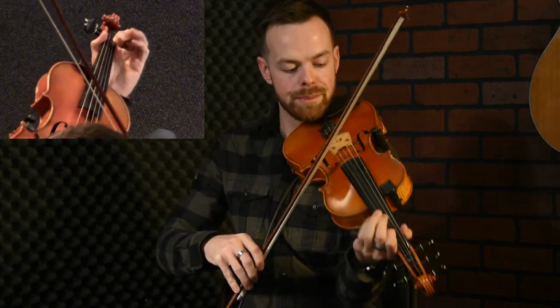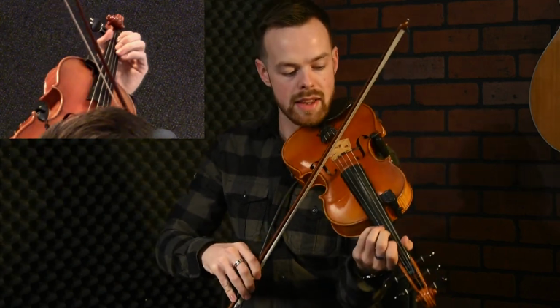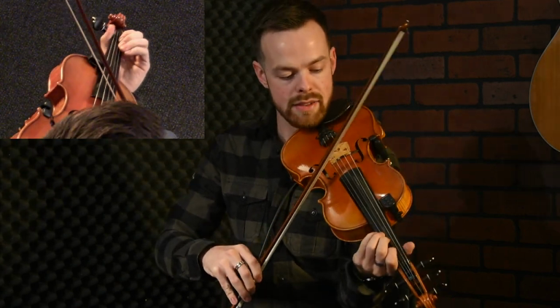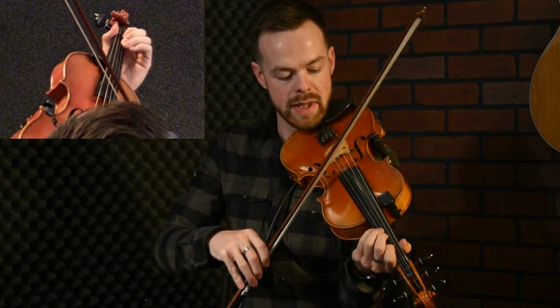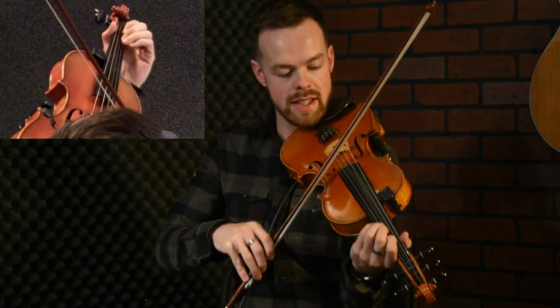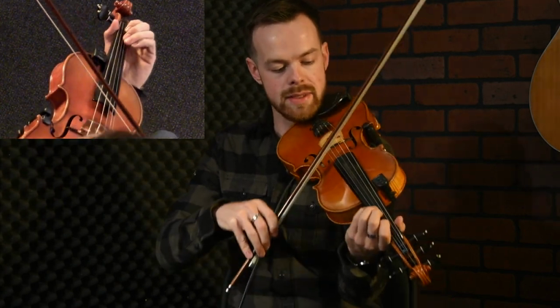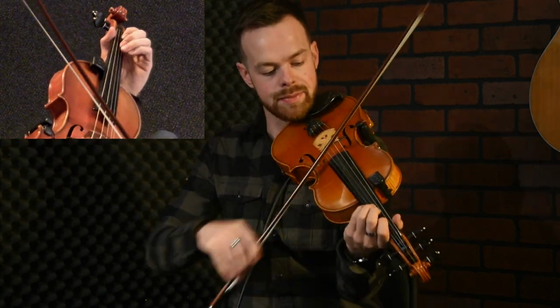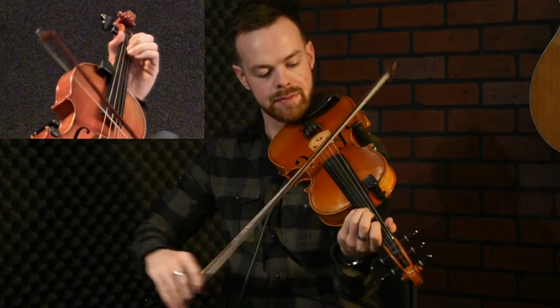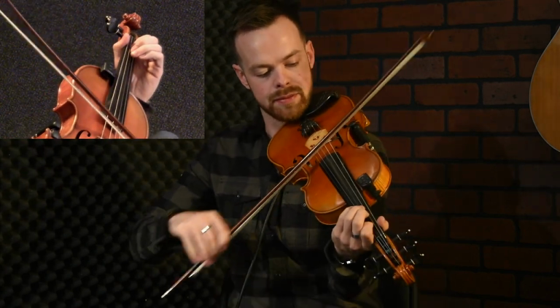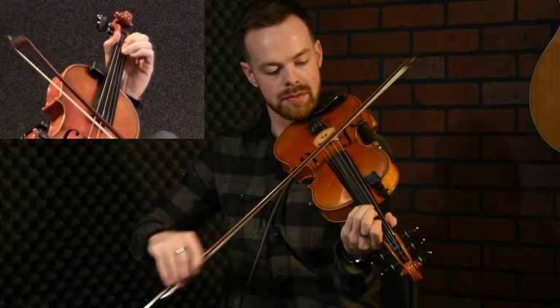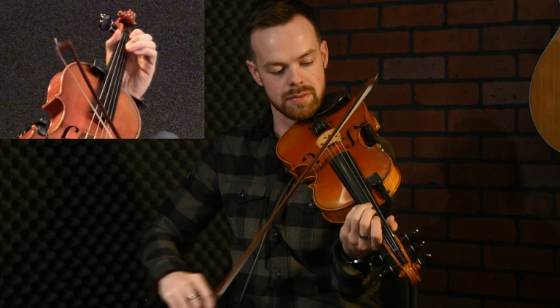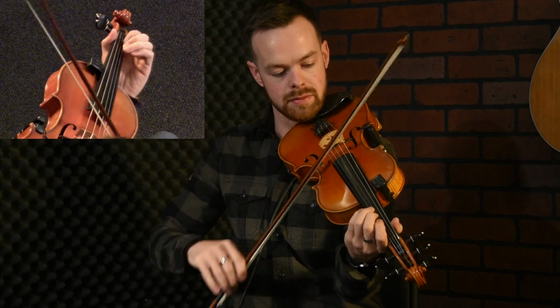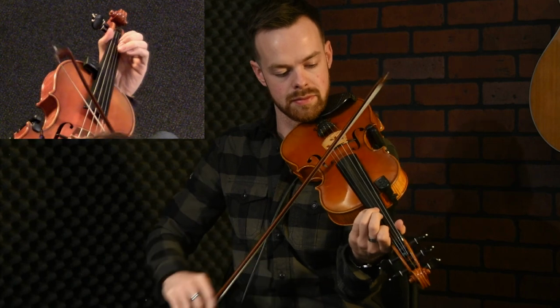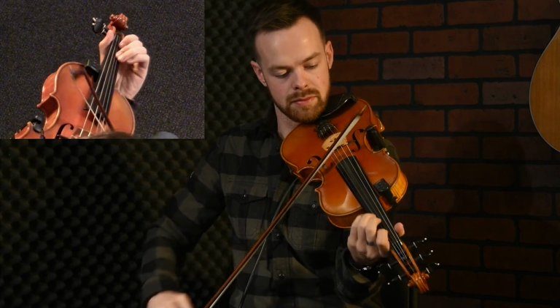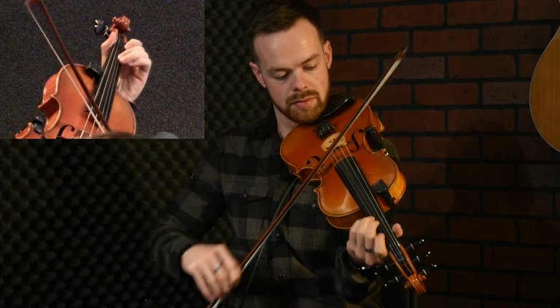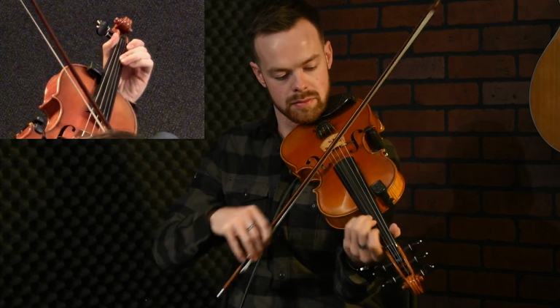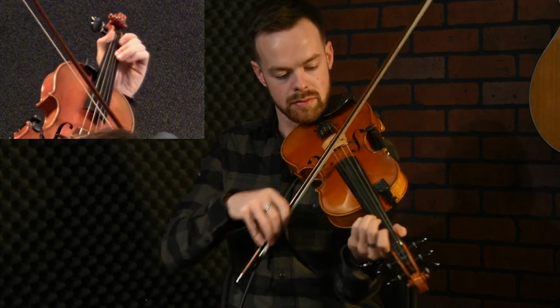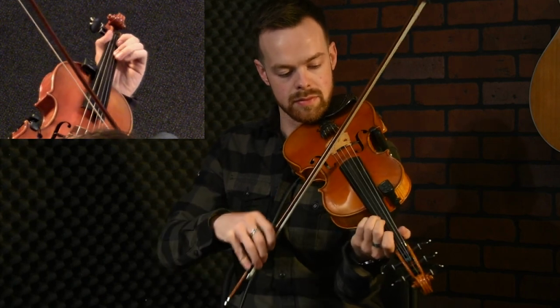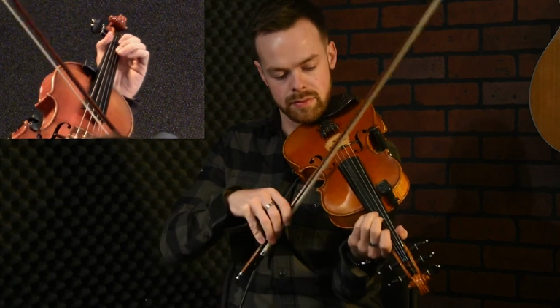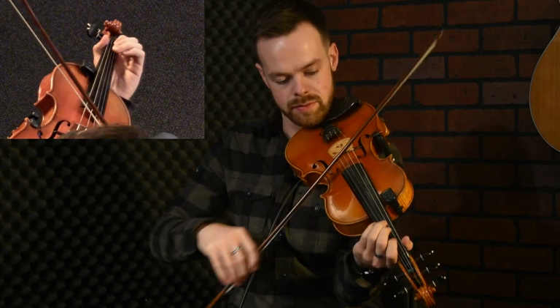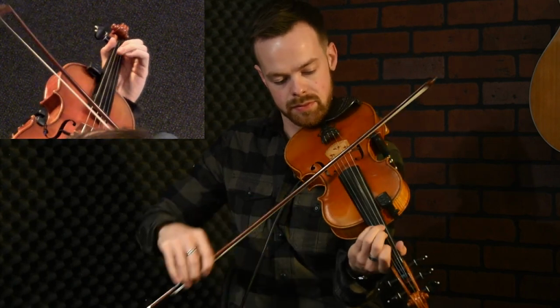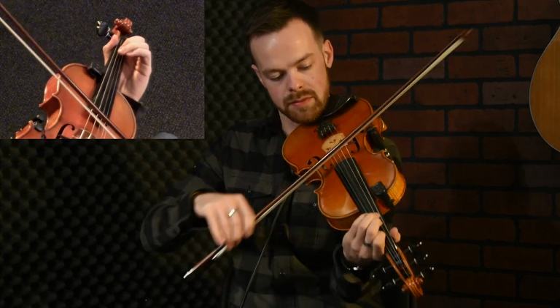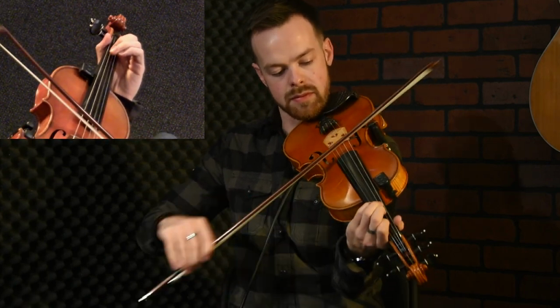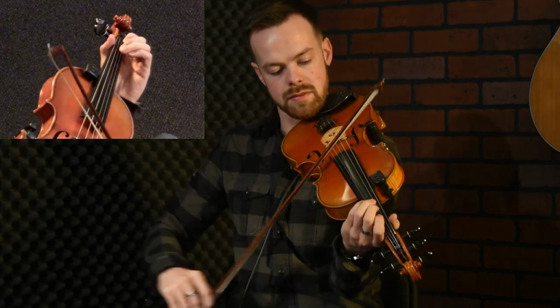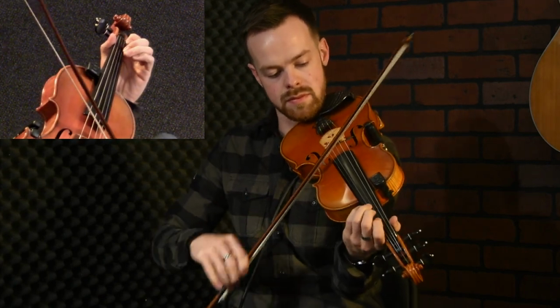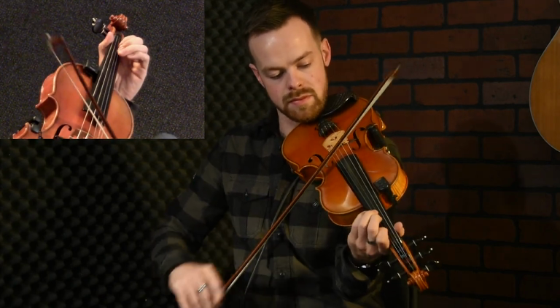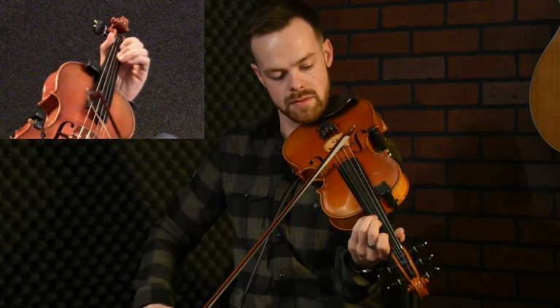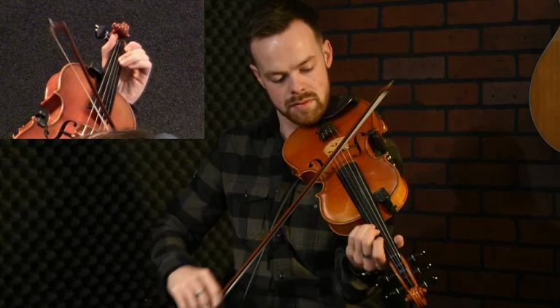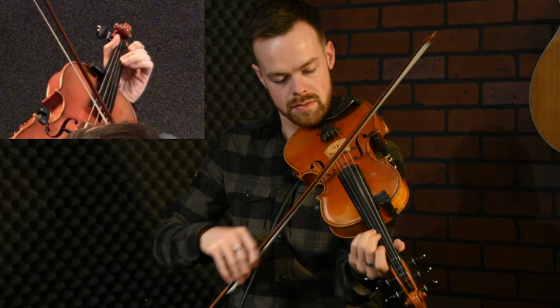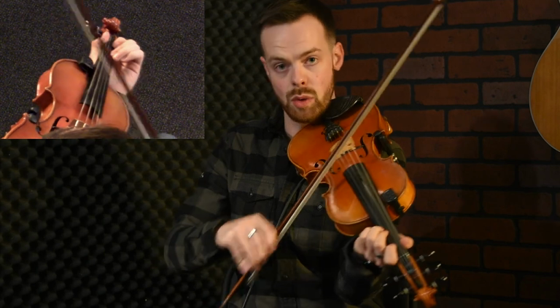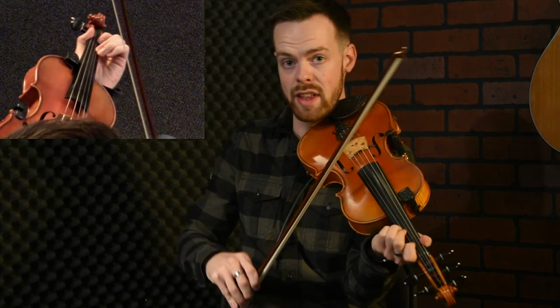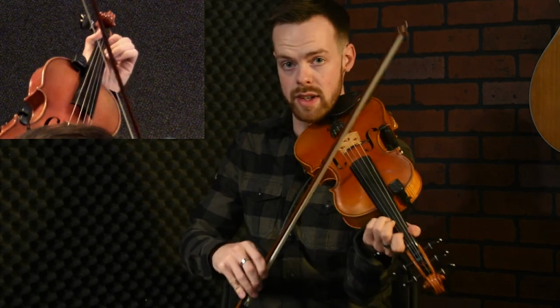So the first bit again is... we played that twice.